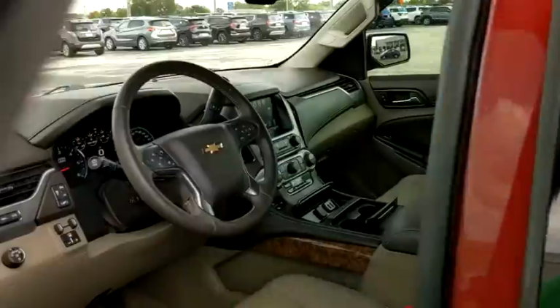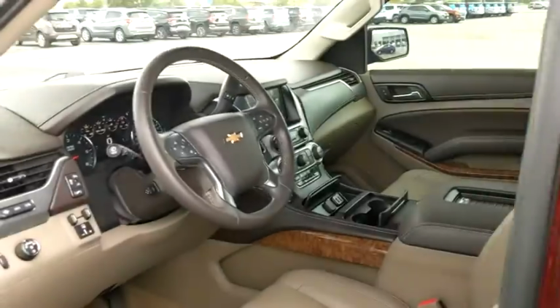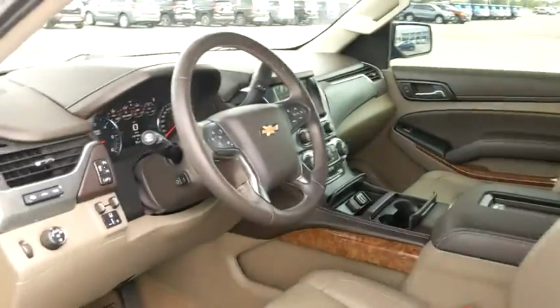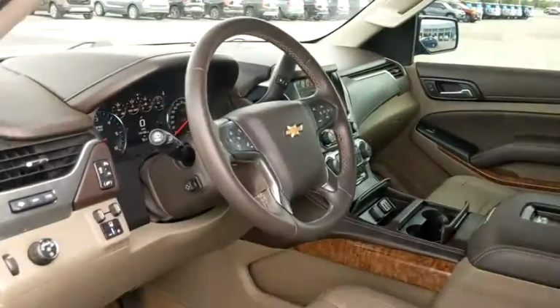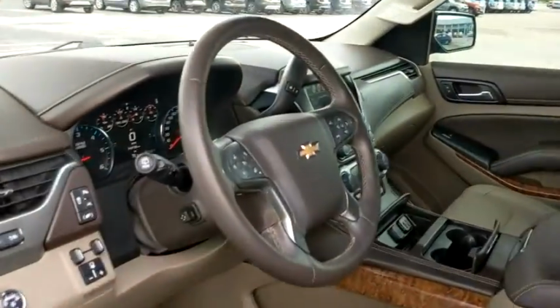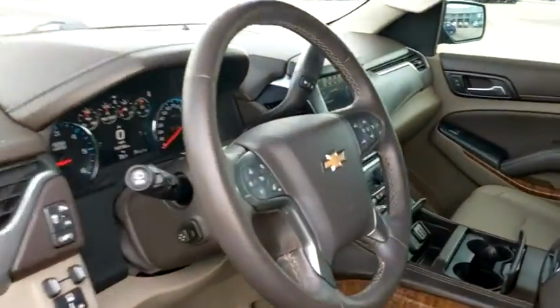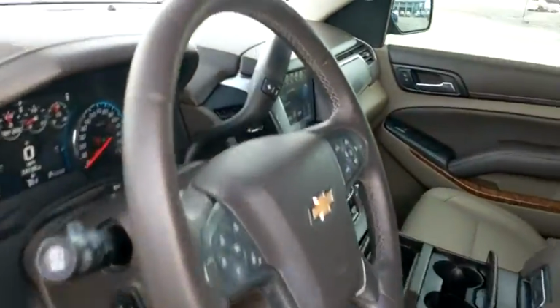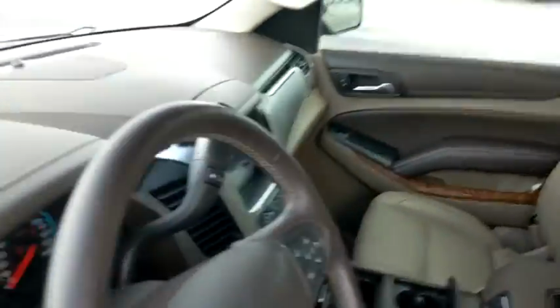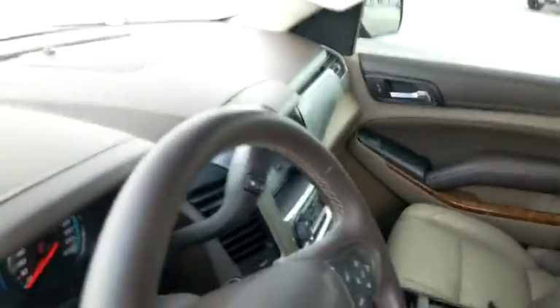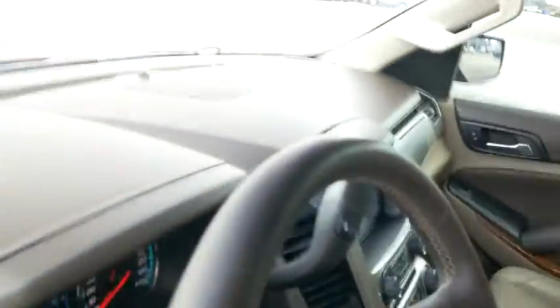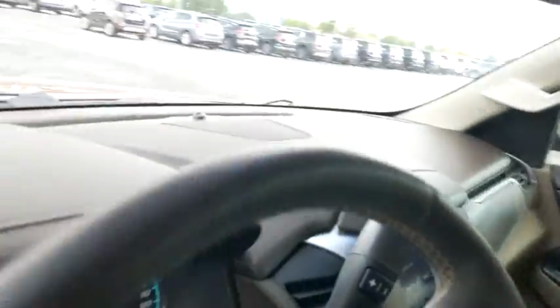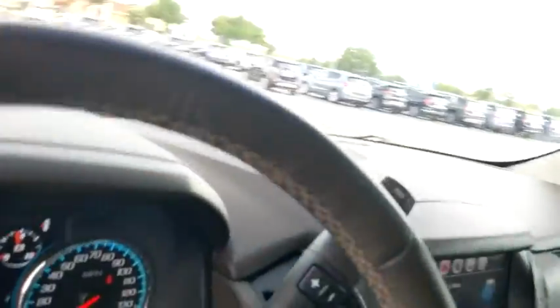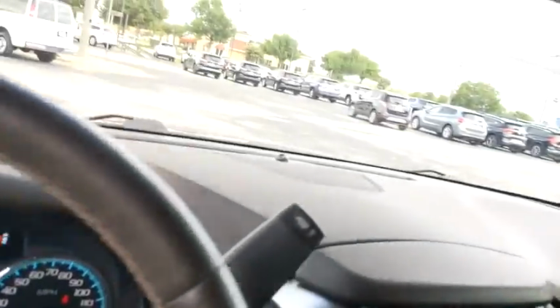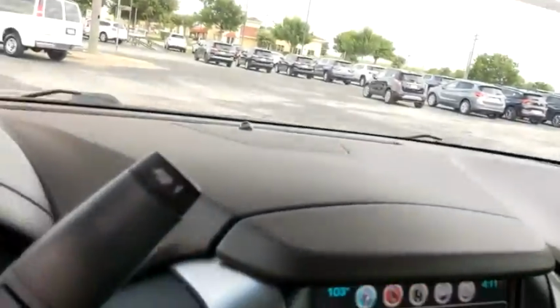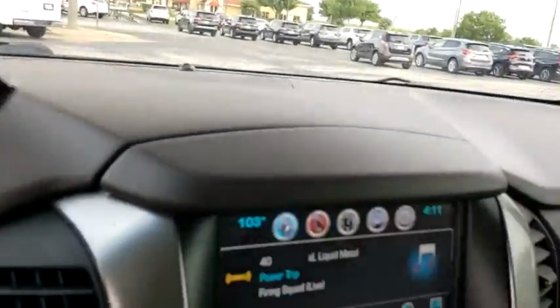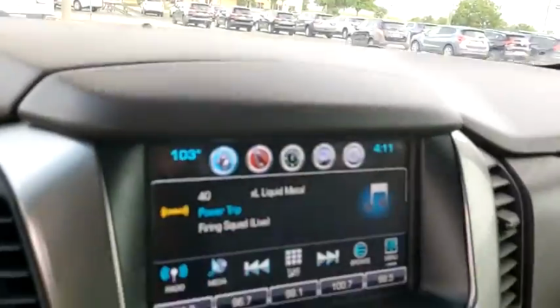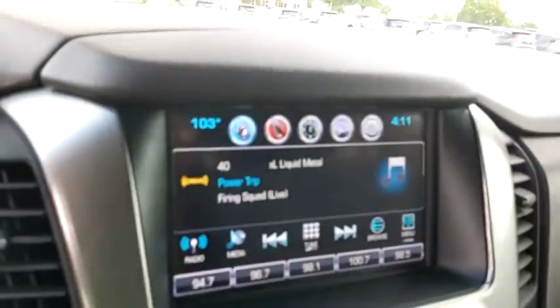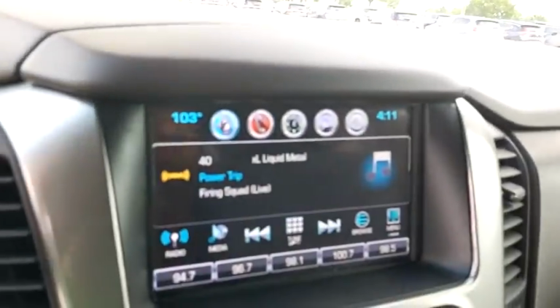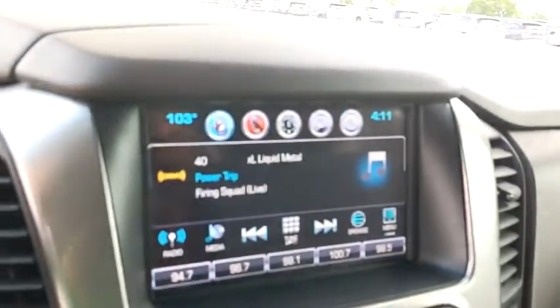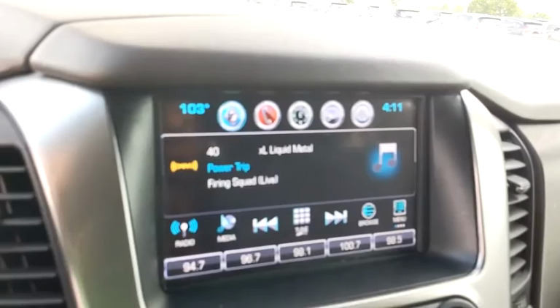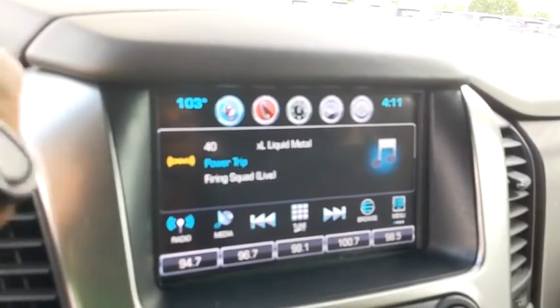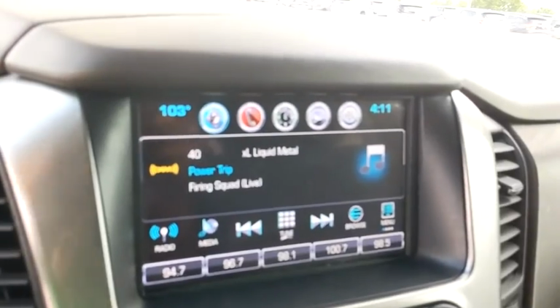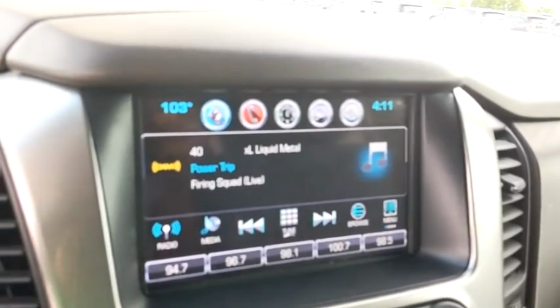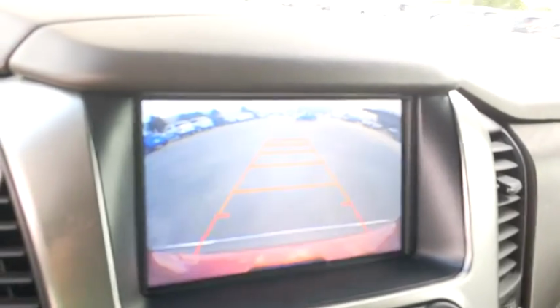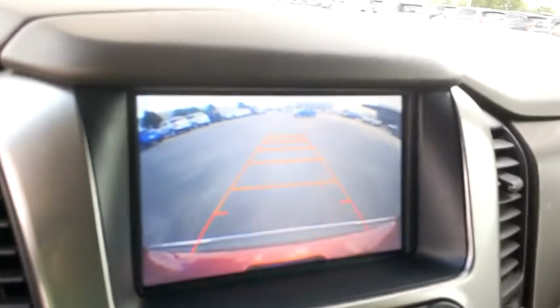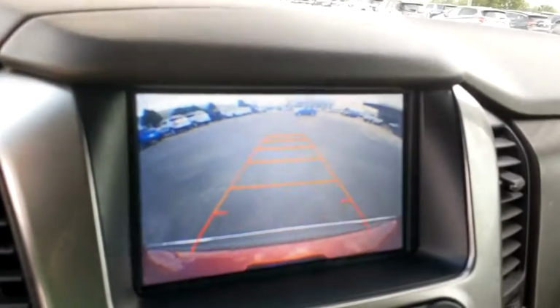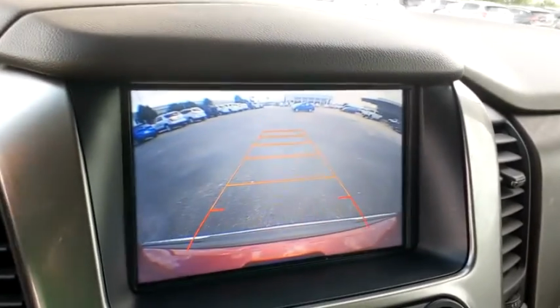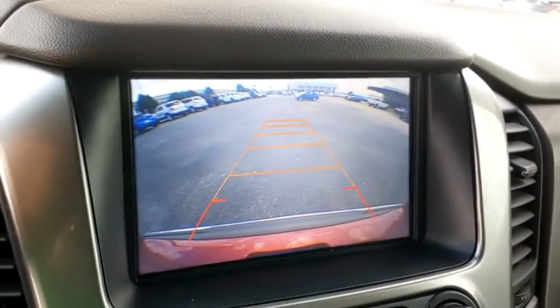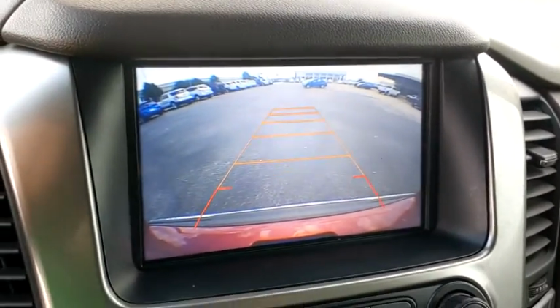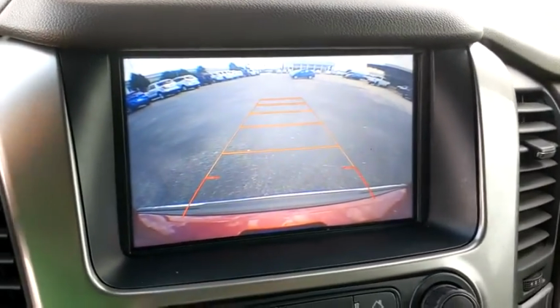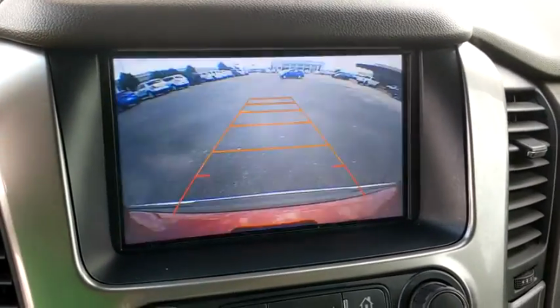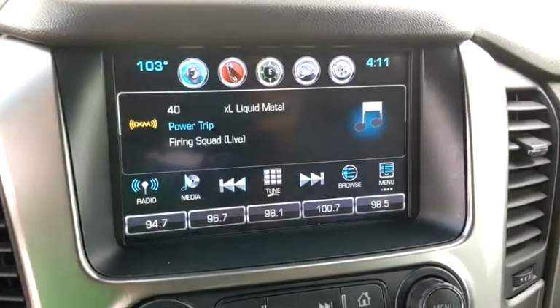This vehicle is Carfax certified one owner and qualifies for Carfax buy-back guarantee. Come see the car for yourself.